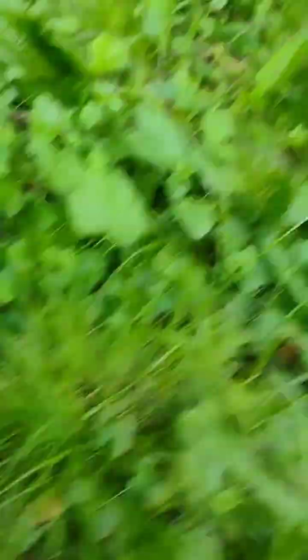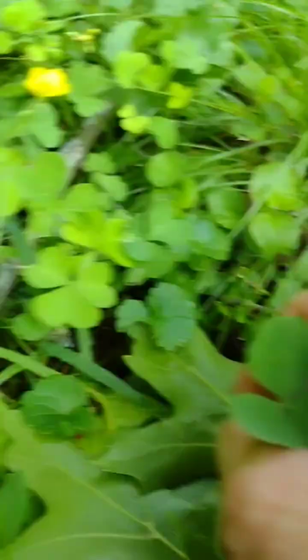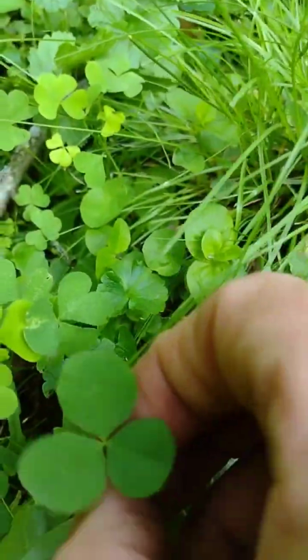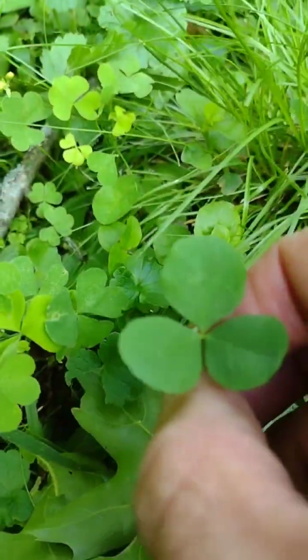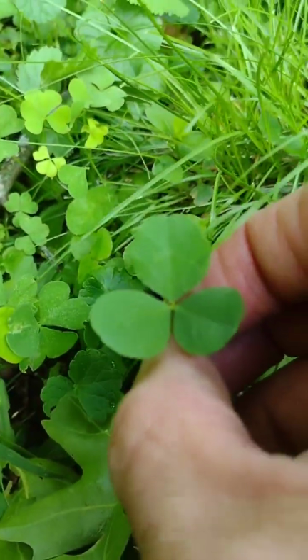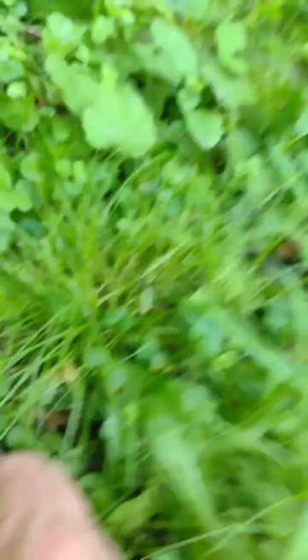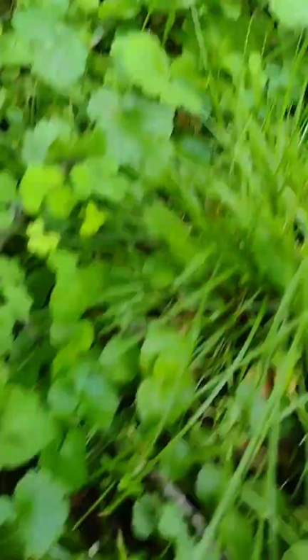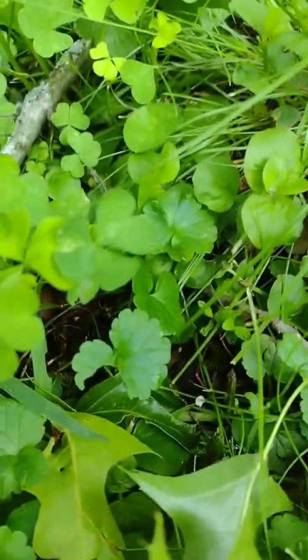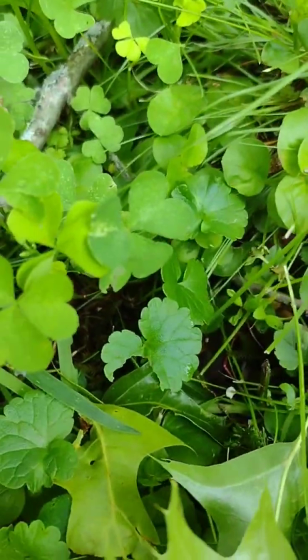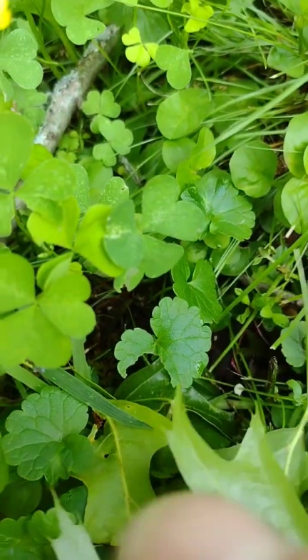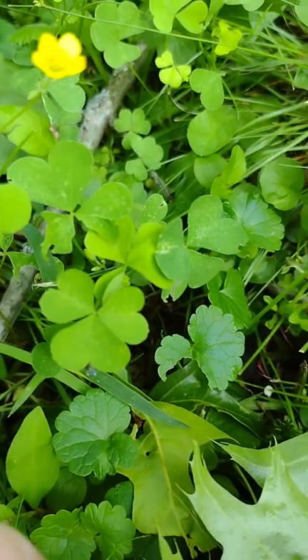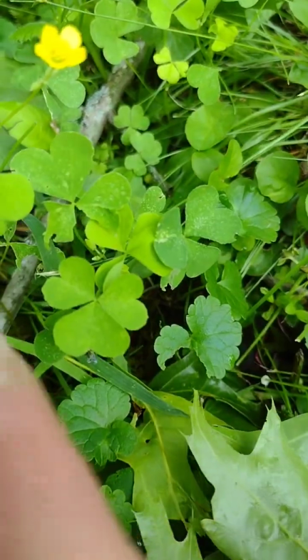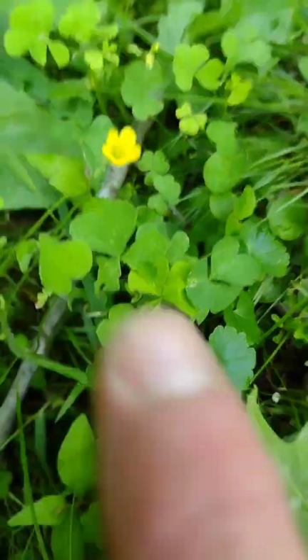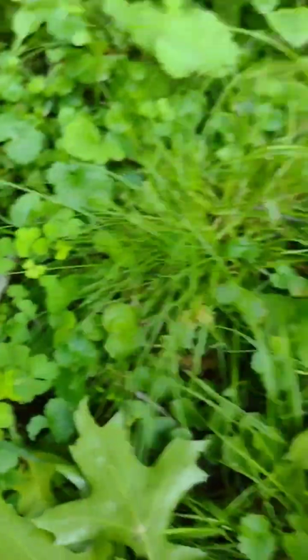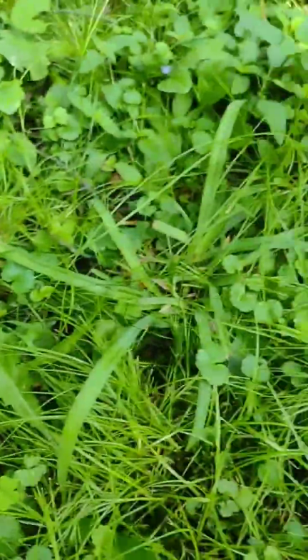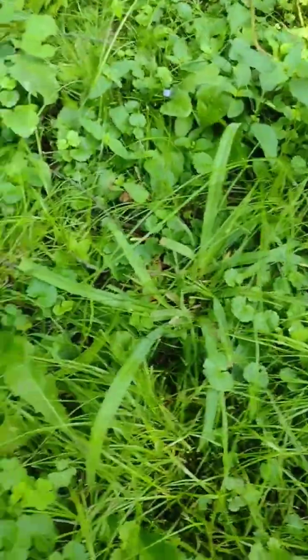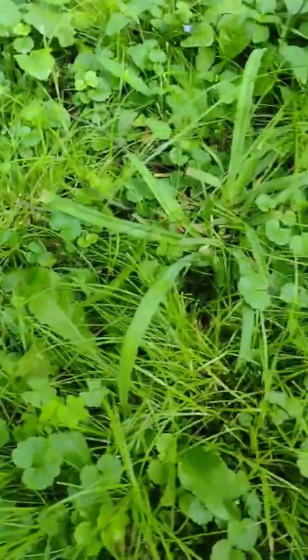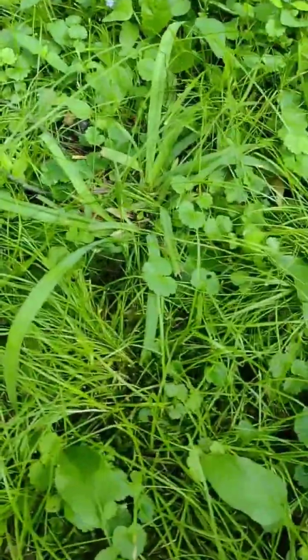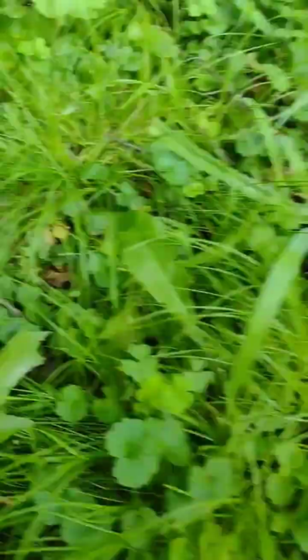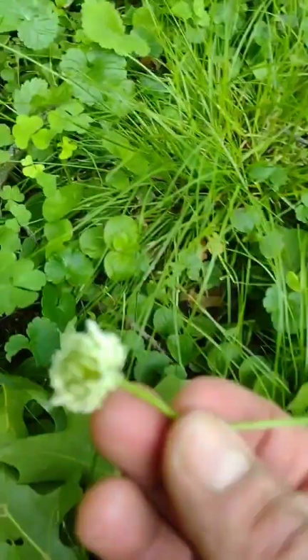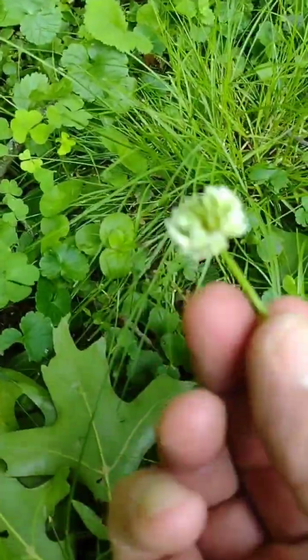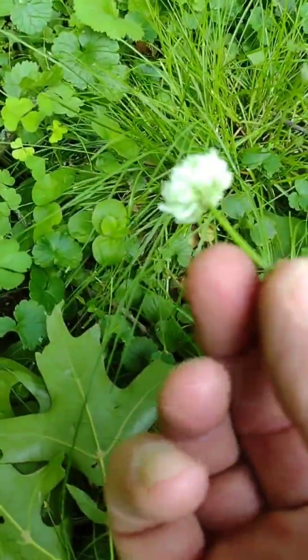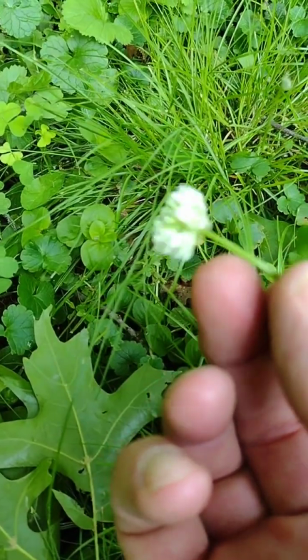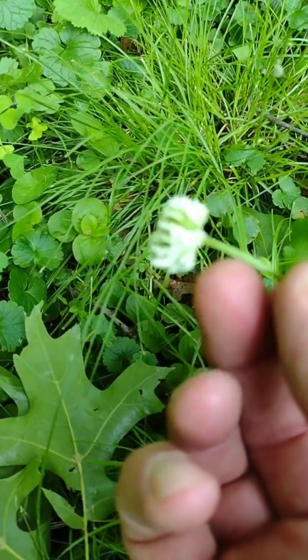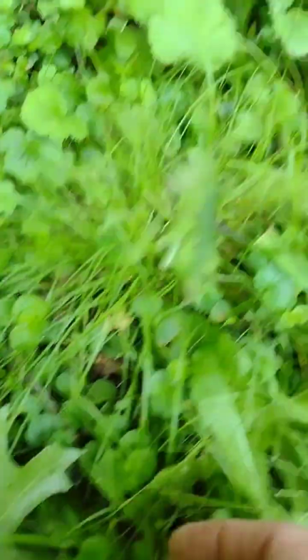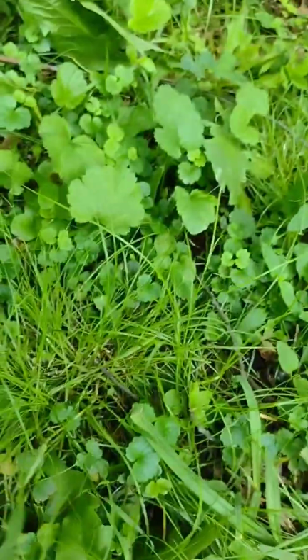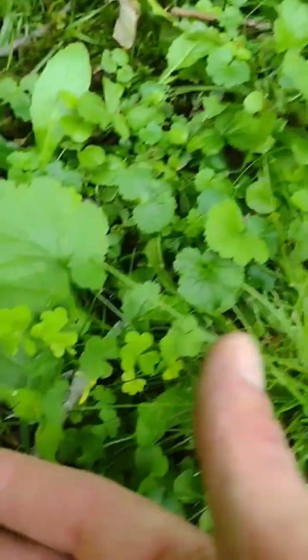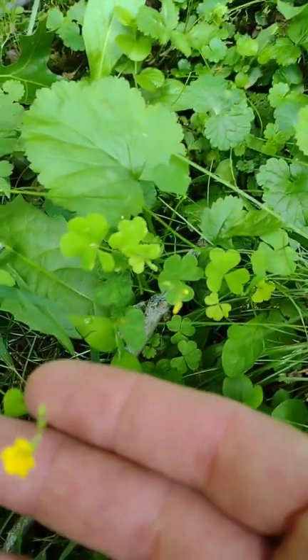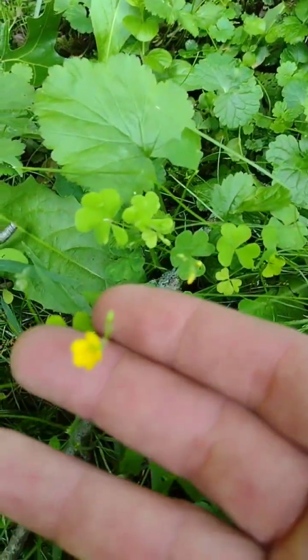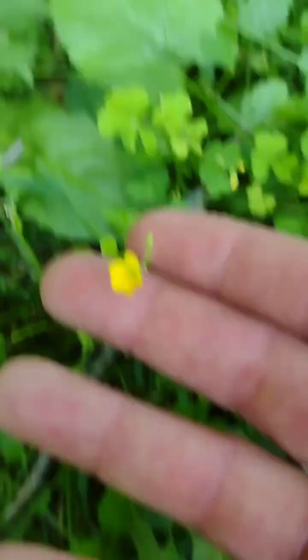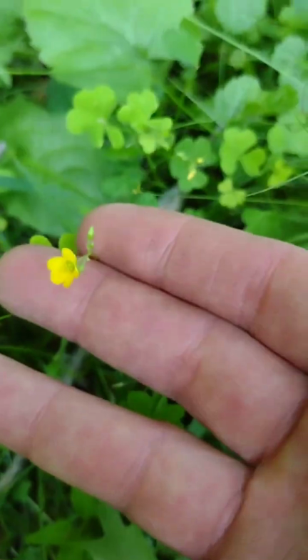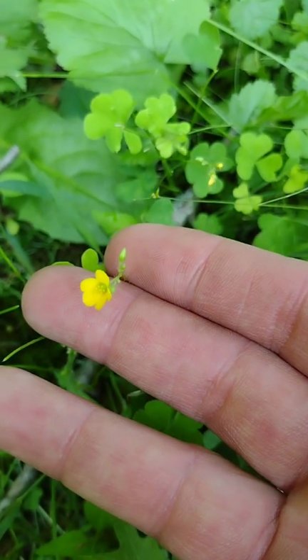The leaves are shaped differently. A clover will have rounded leaves, whereas a wood sorrel will have heart-shaped leaves like those. A clover will also have a white fluffy flower like this, and a wood sorrel will have a small yellow flower like this.